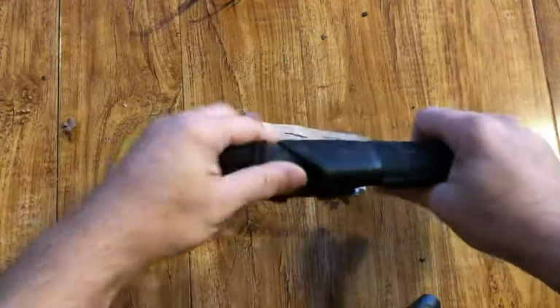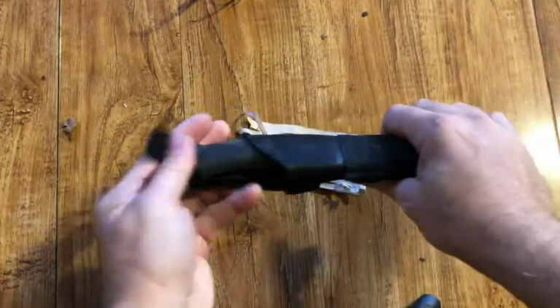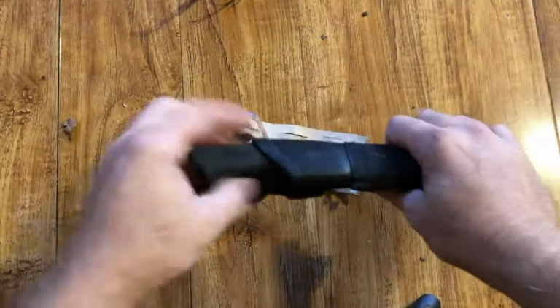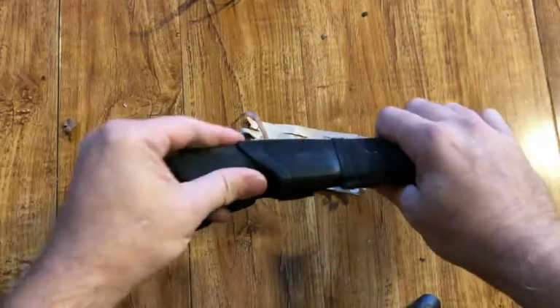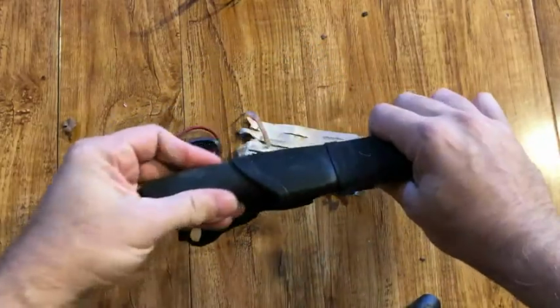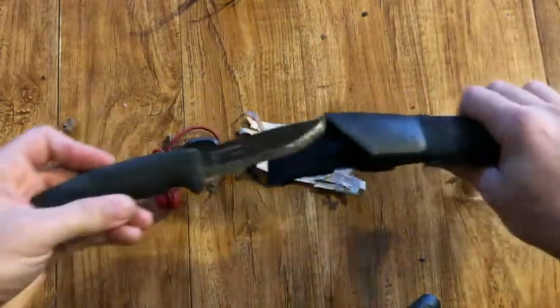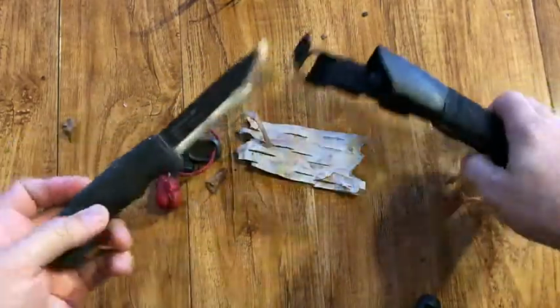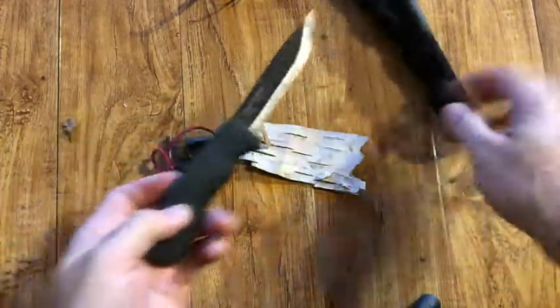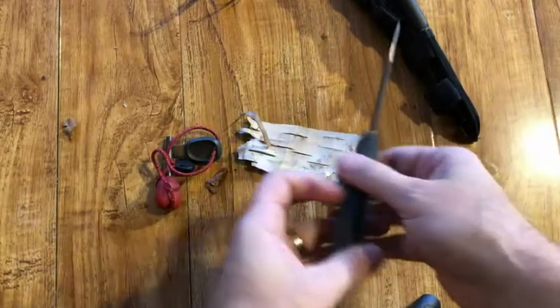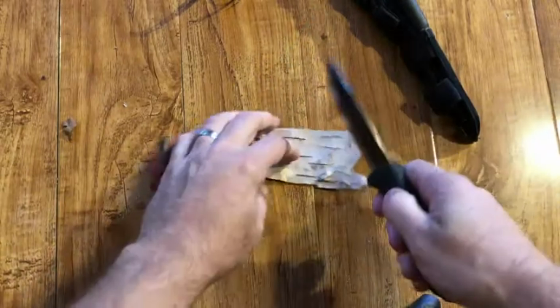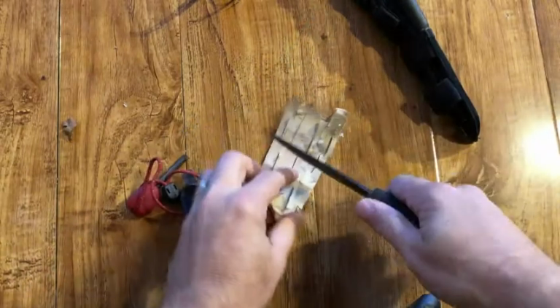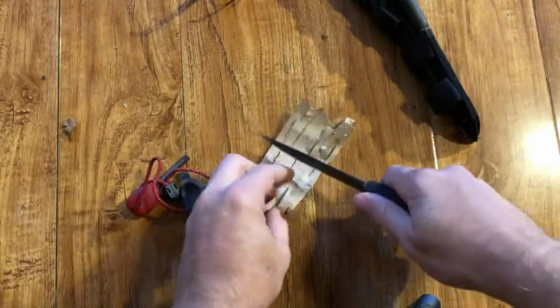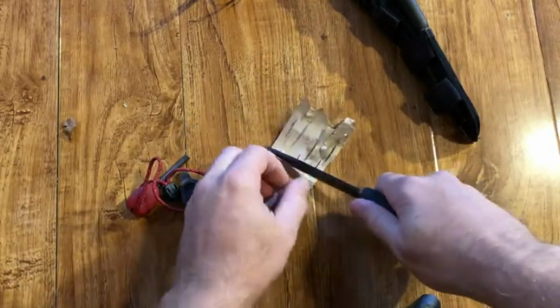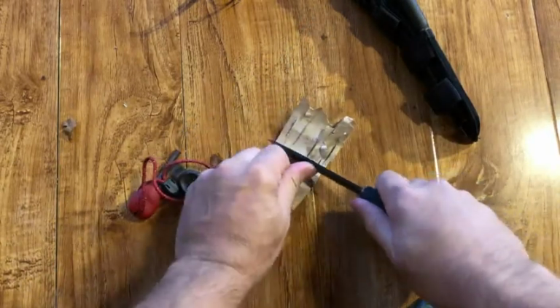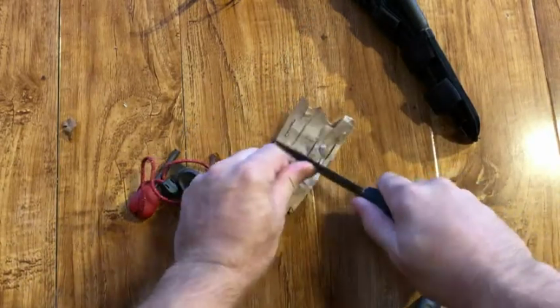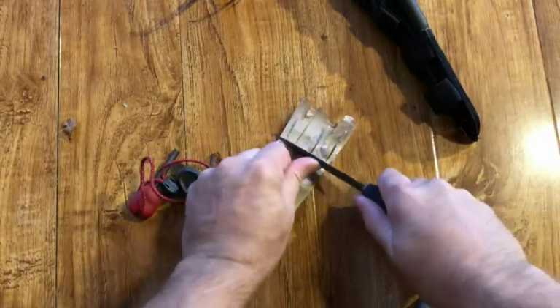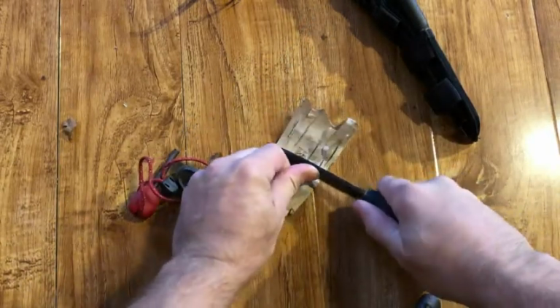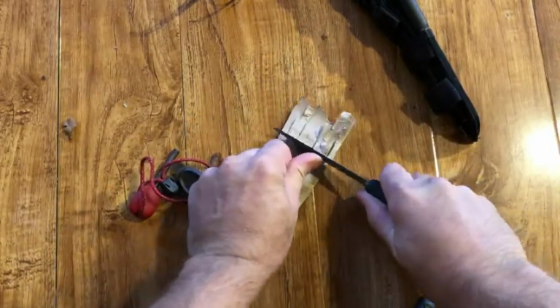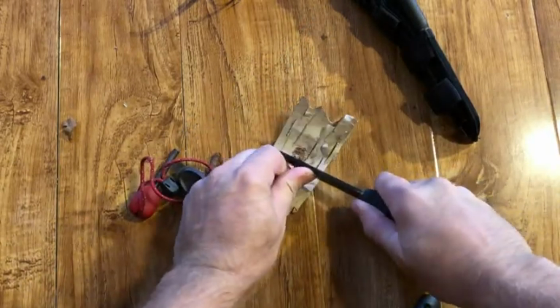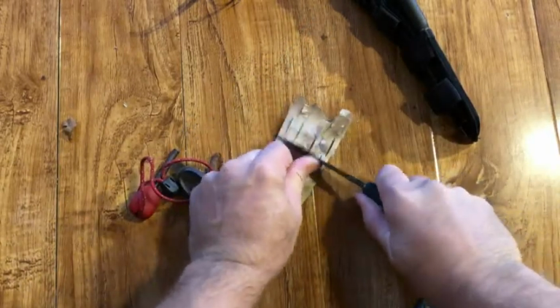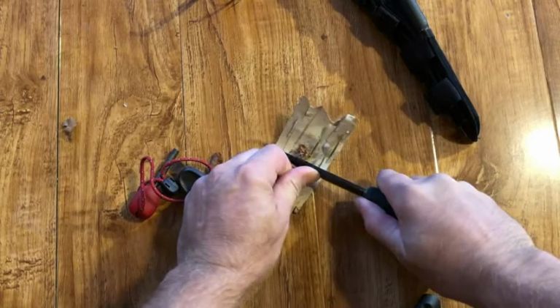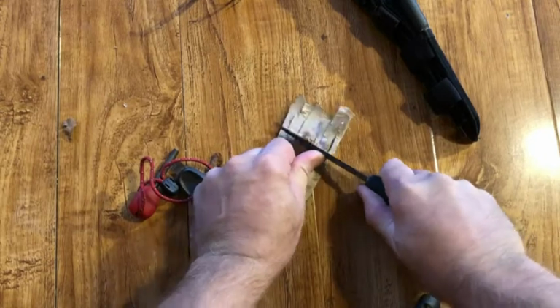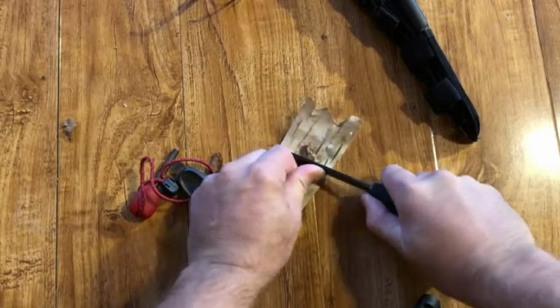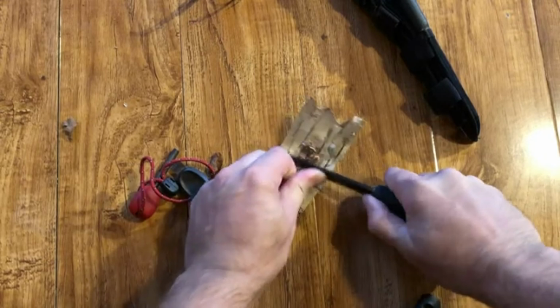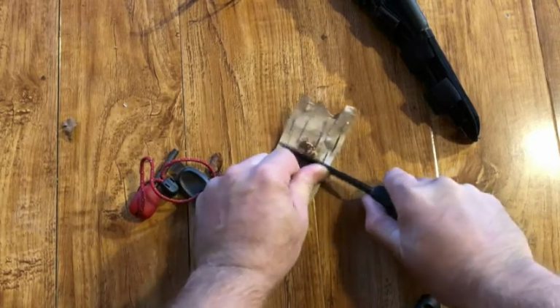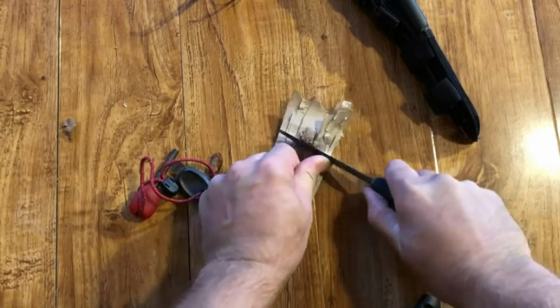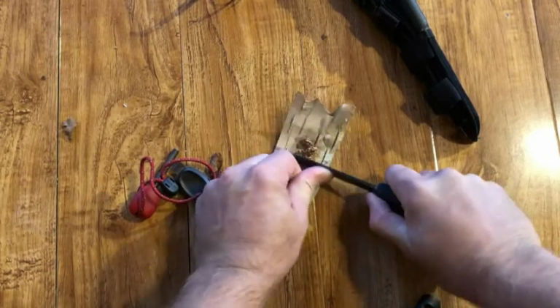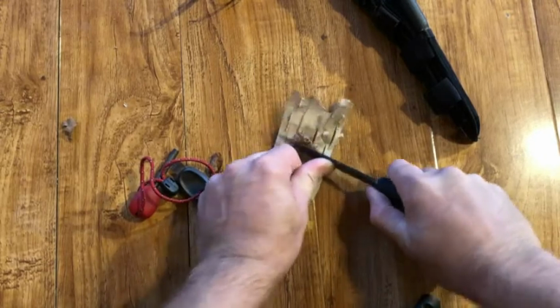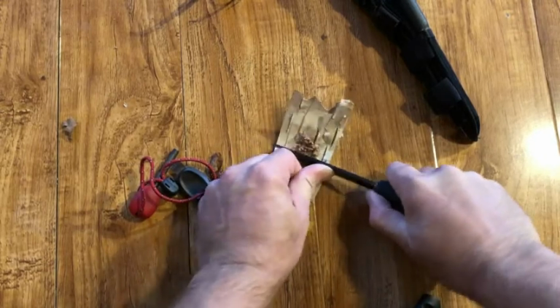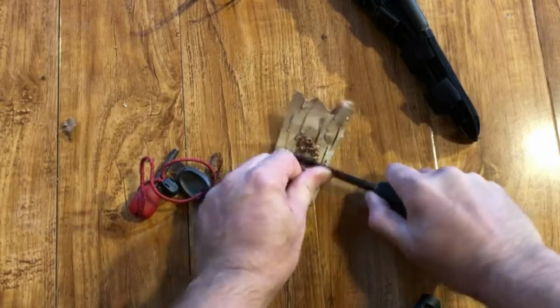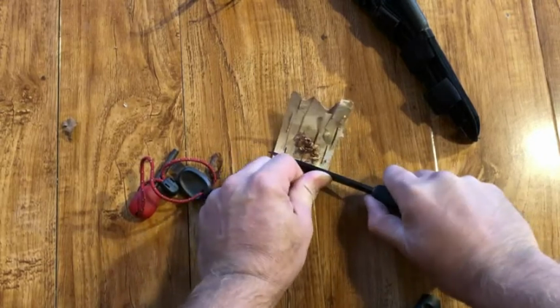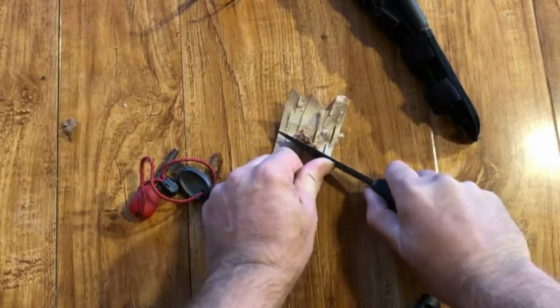We're going to make a very quick fire with flint and steel and a piece of birch bark. Holding the knife vertical and scraping in one direction, make a little nest of fibers.